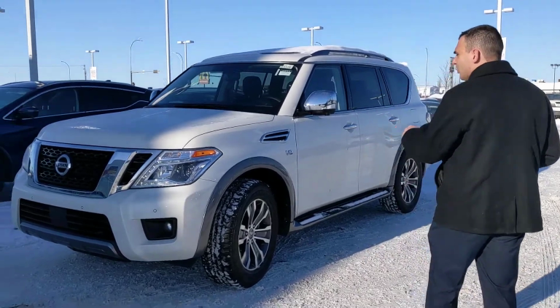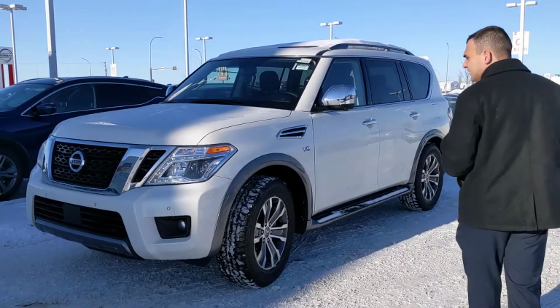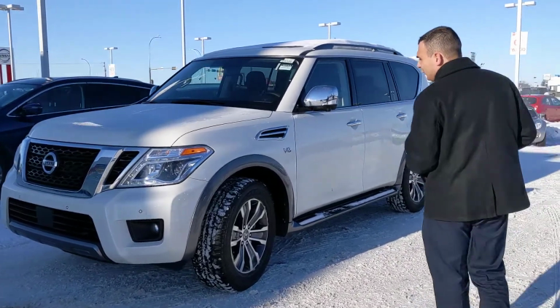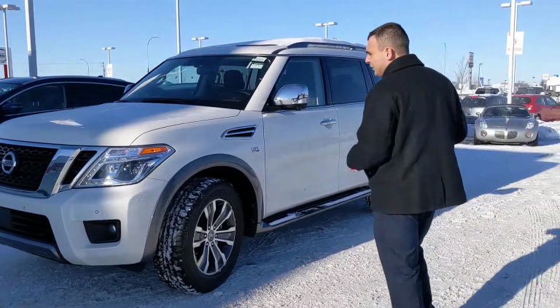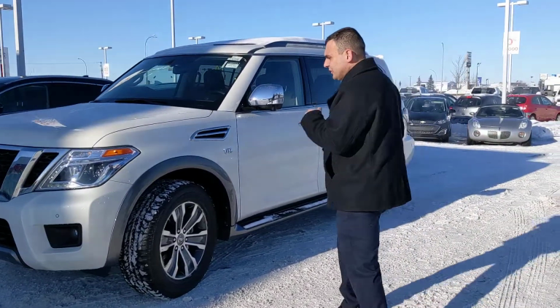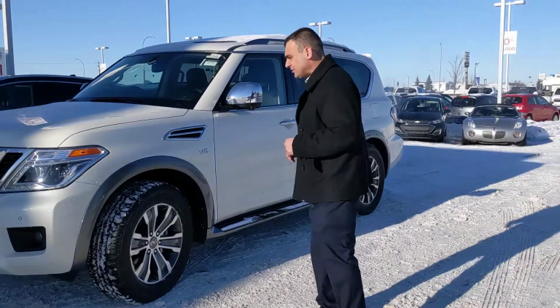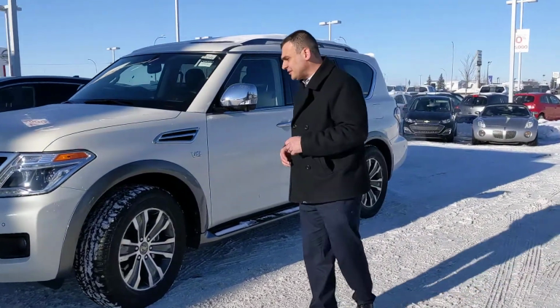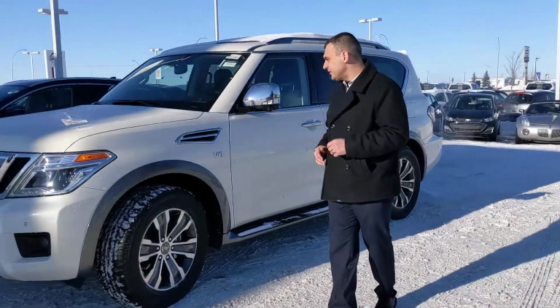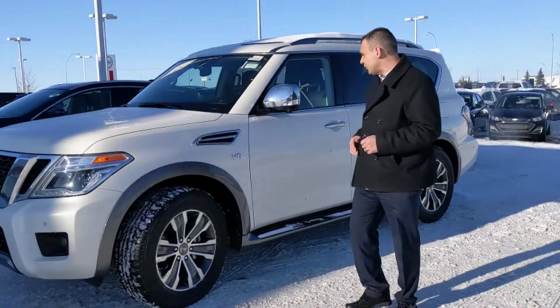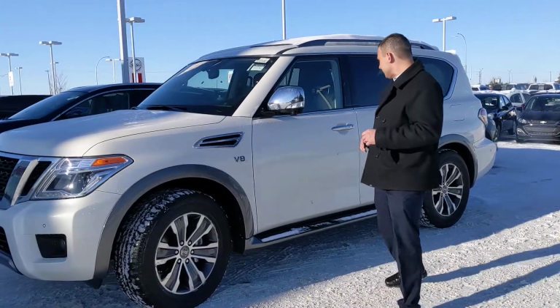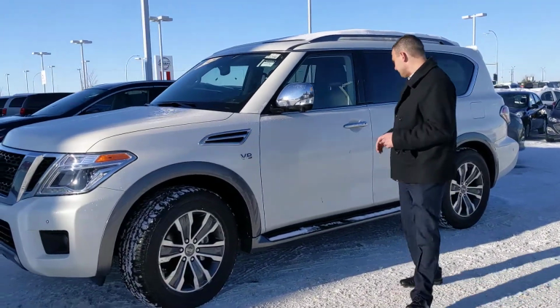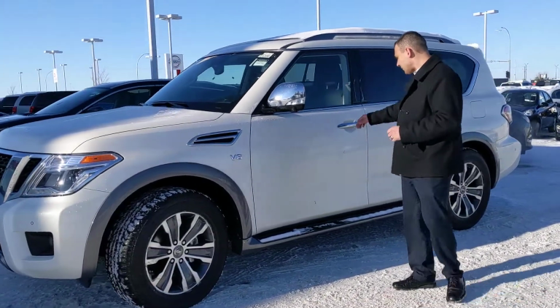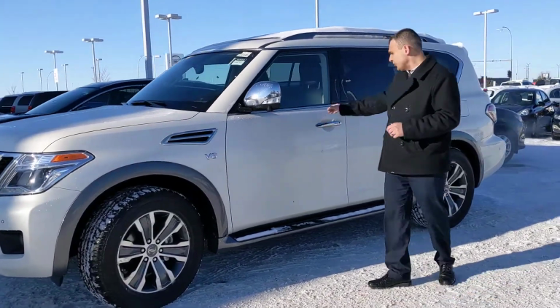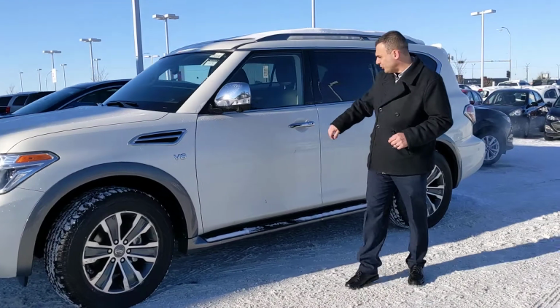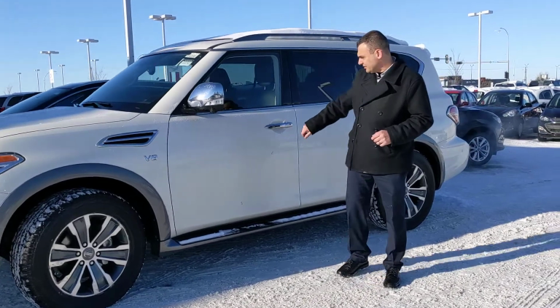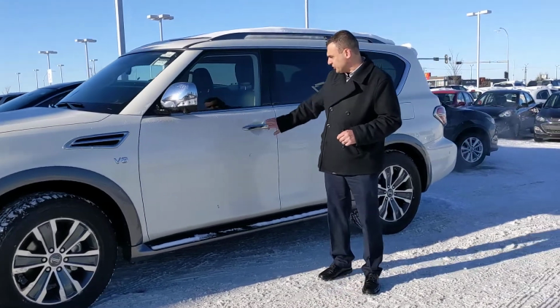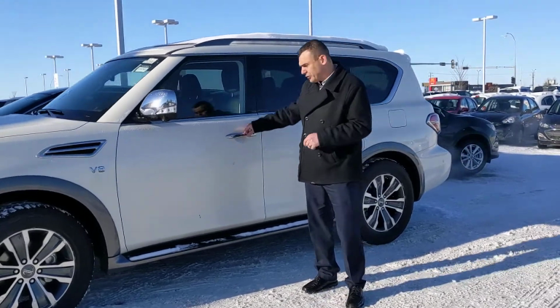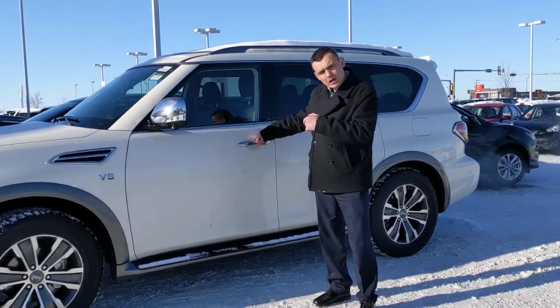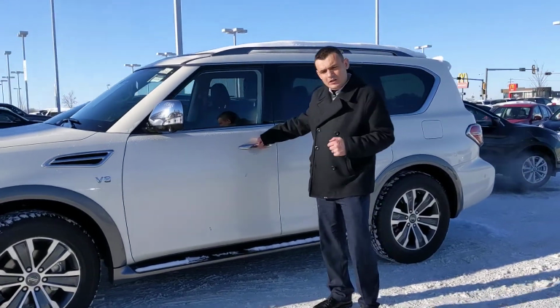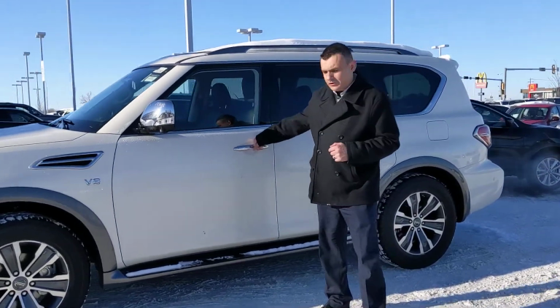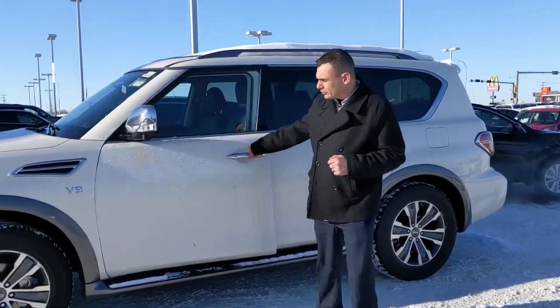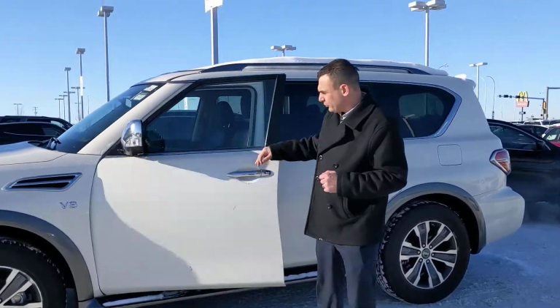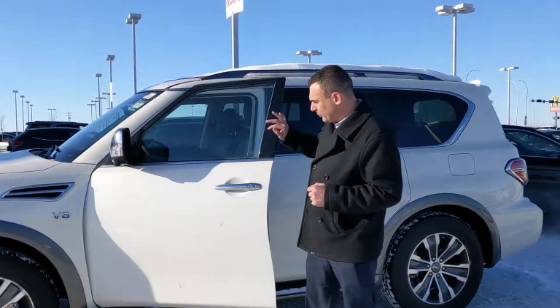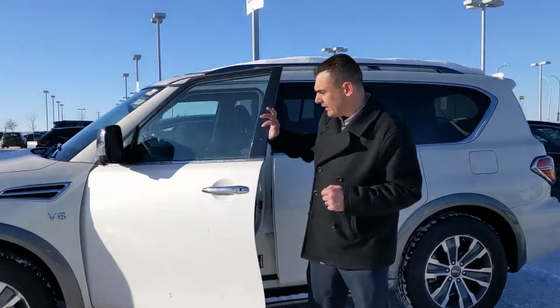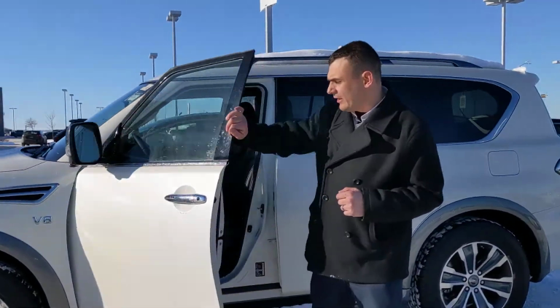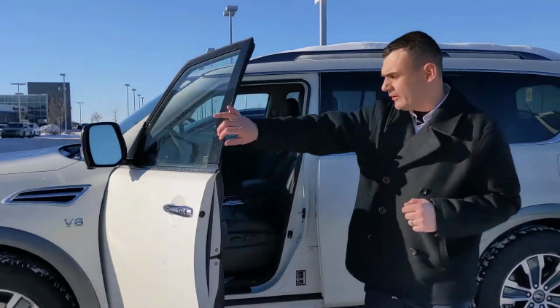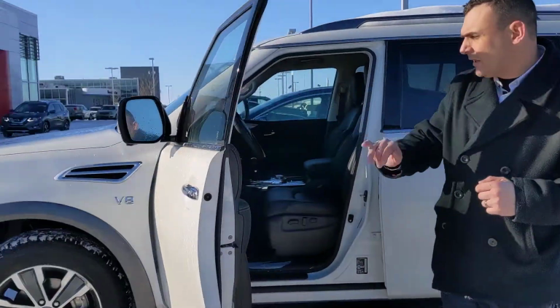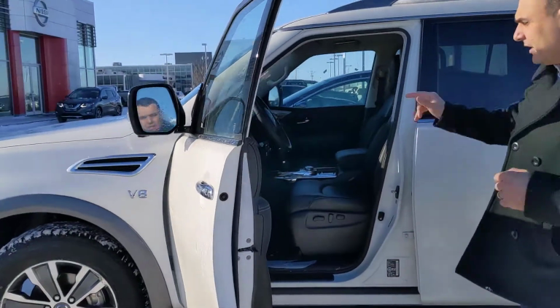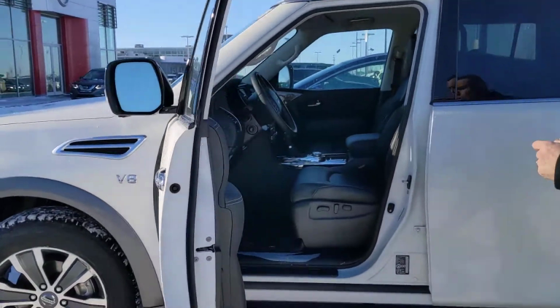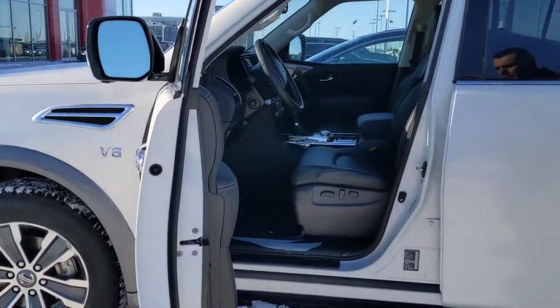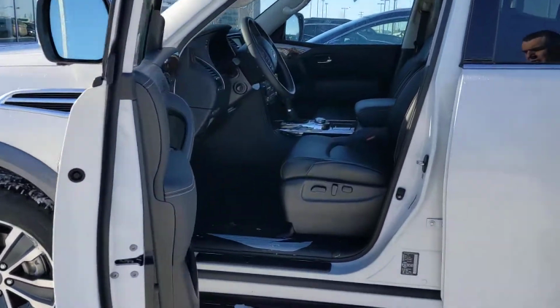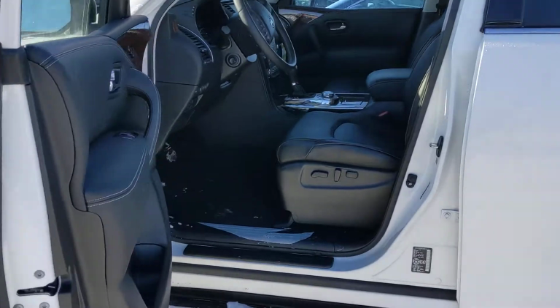20 inch alloy wheels with all-season tires, of course, your remote keyless entry — you can lock and unlock your doors from the handle there — and into the beautiful leather interior.